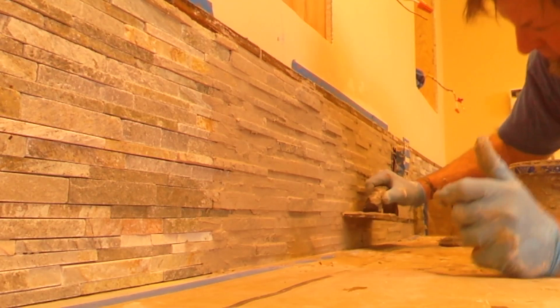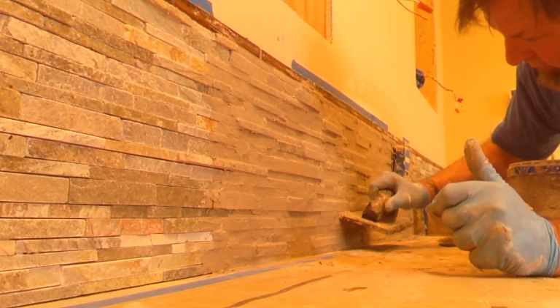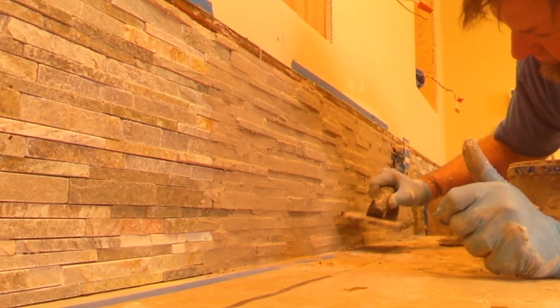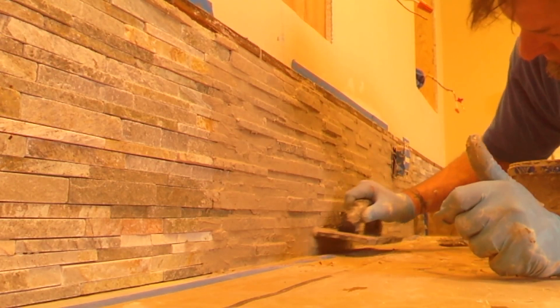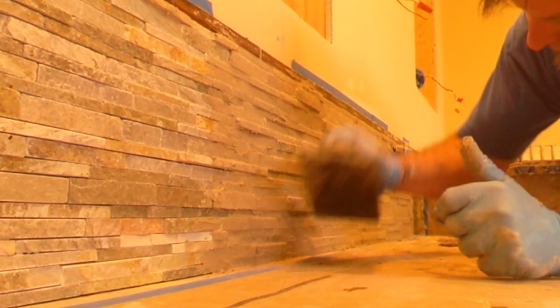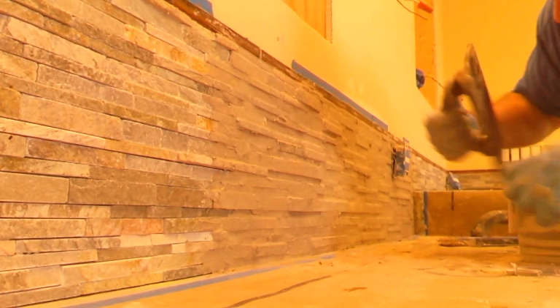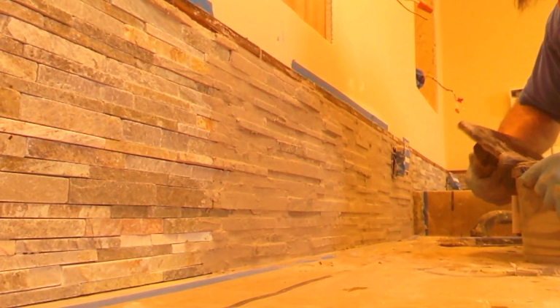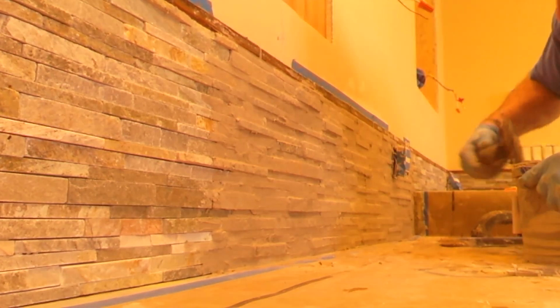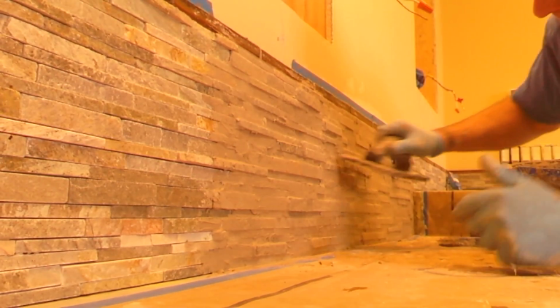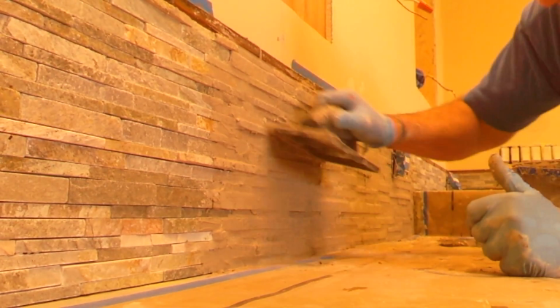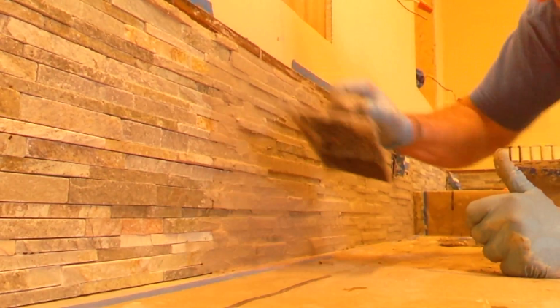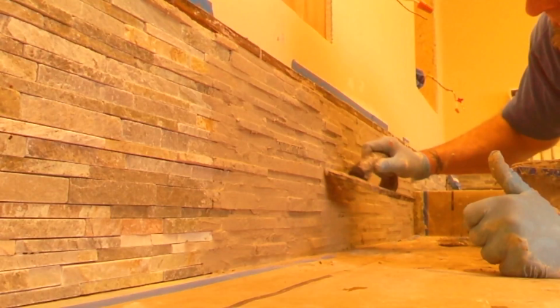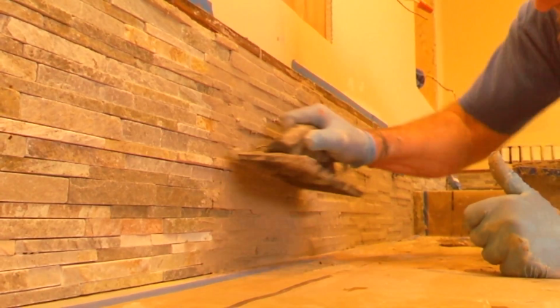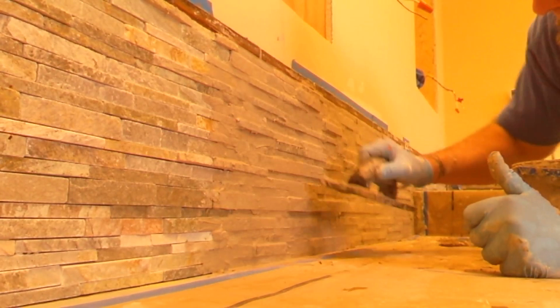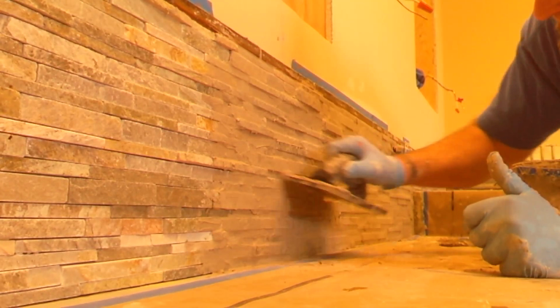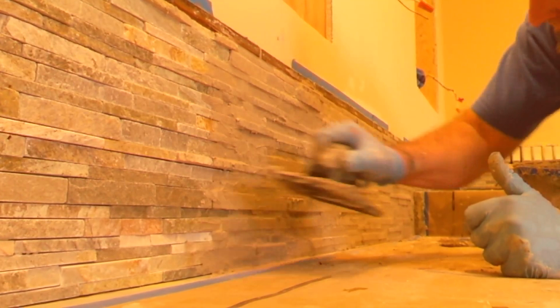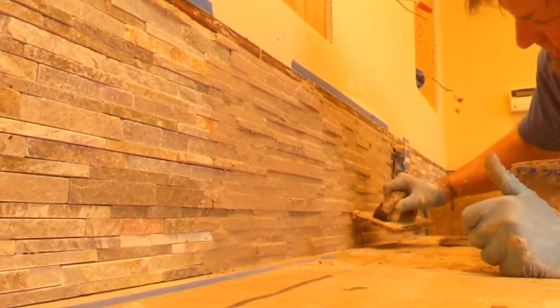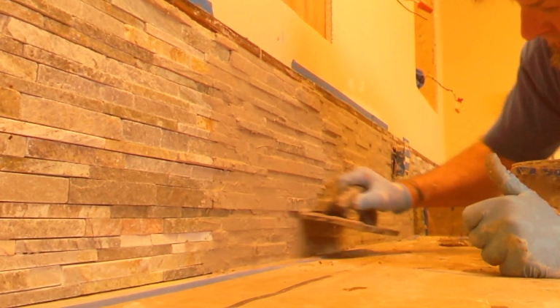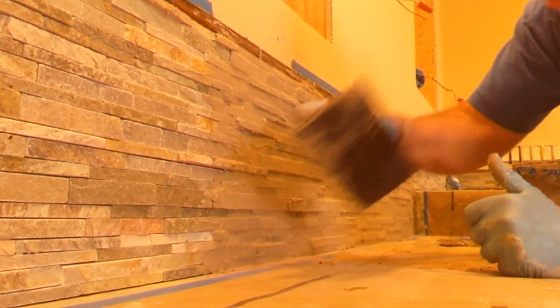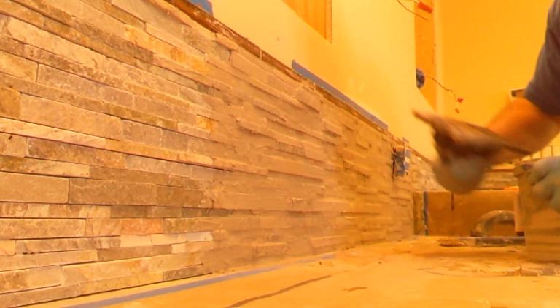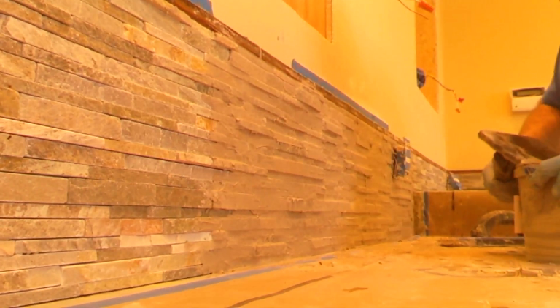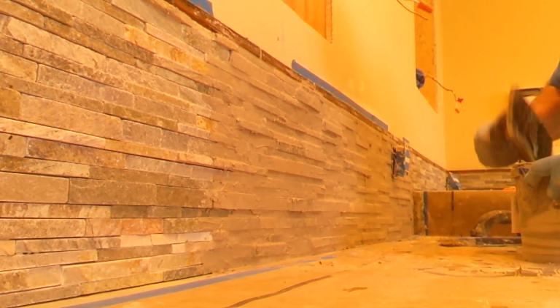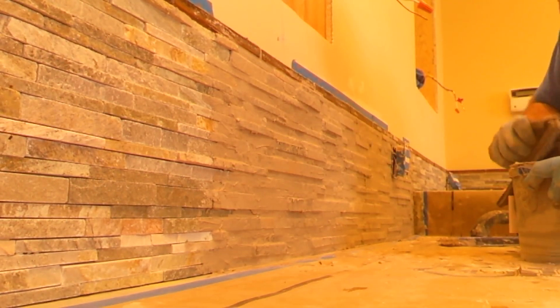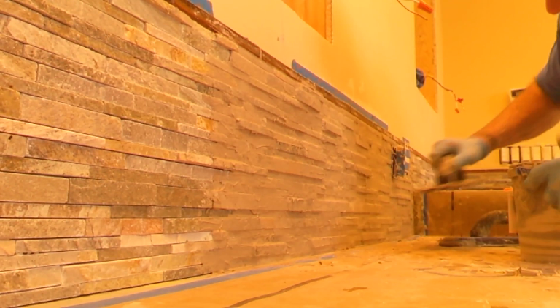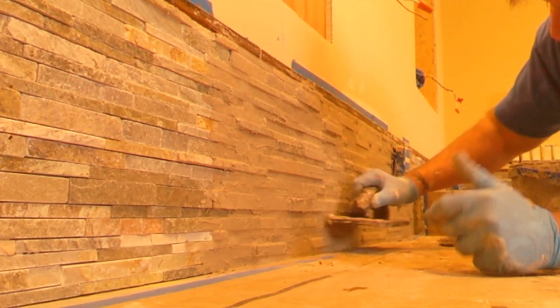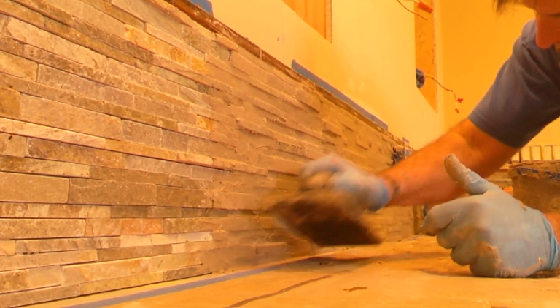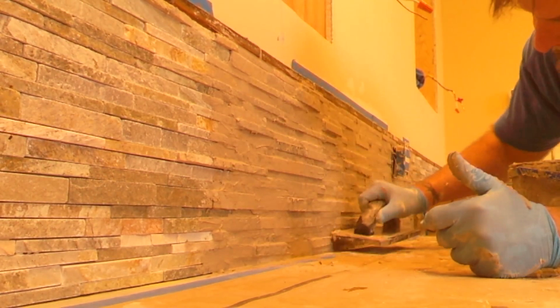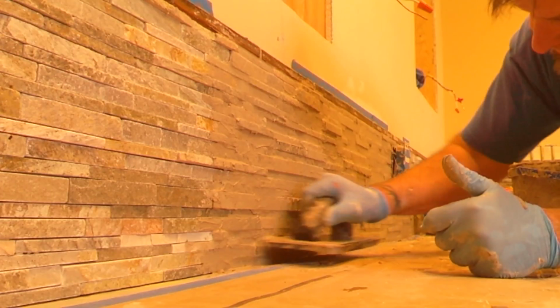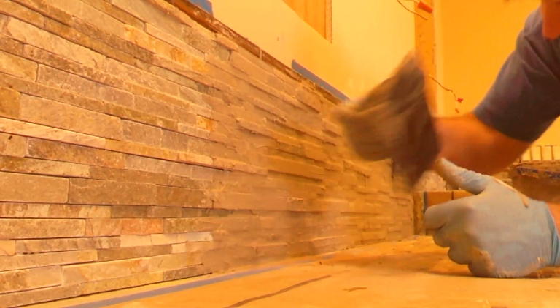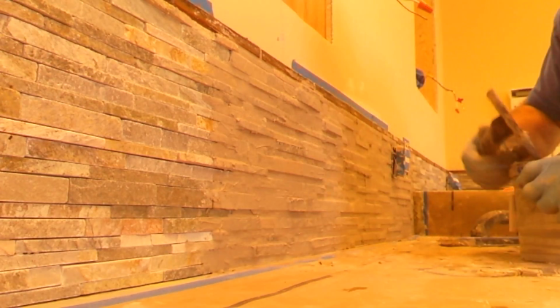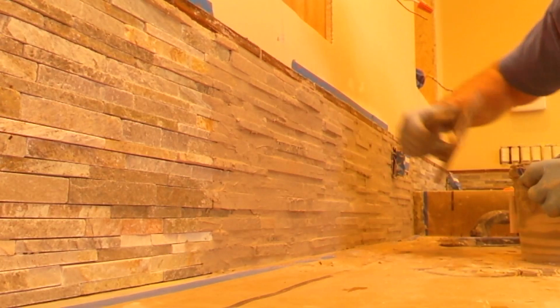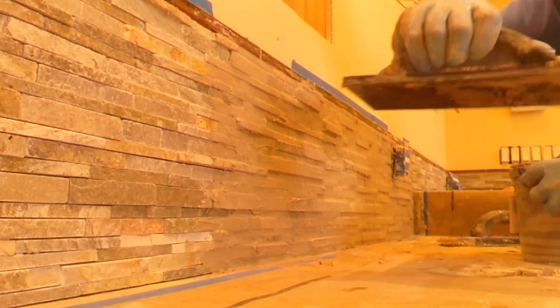Use anything you can to get out the grout. That's why this trowel works so well — it's about the same size and thickness as the tile.